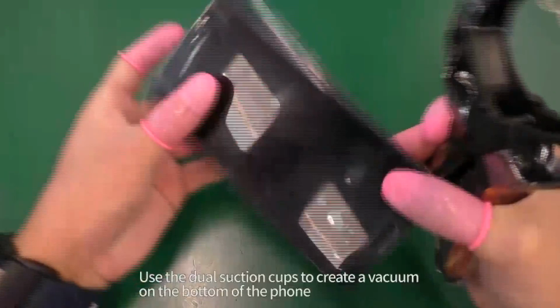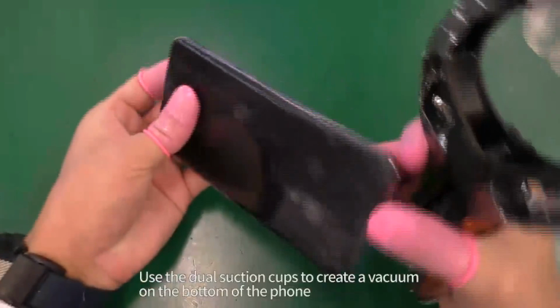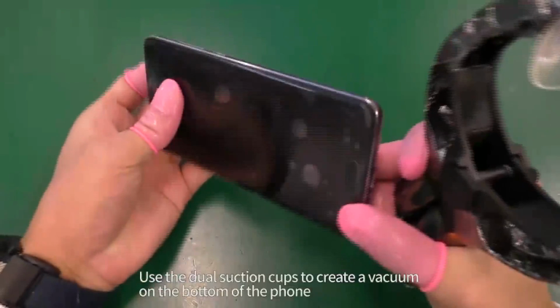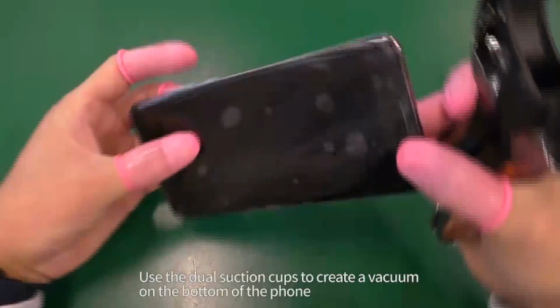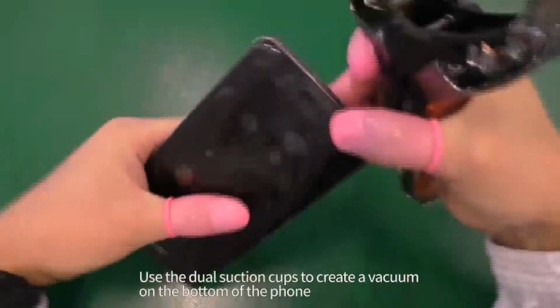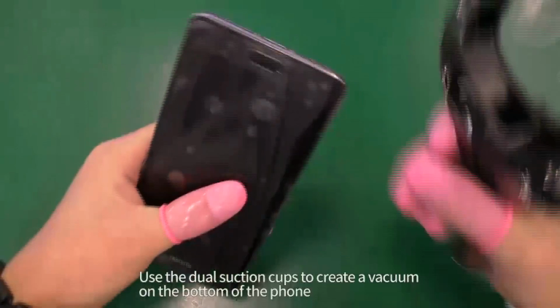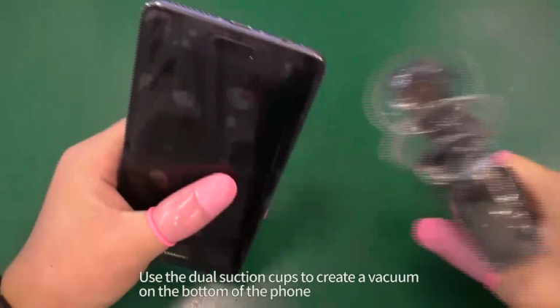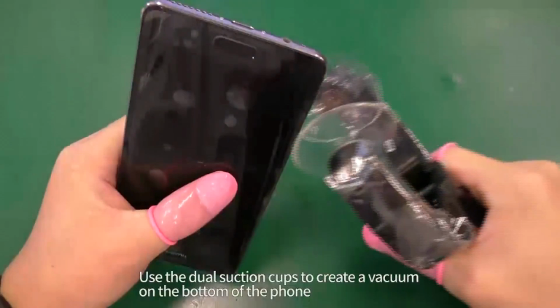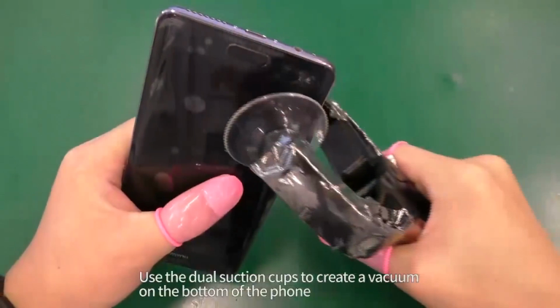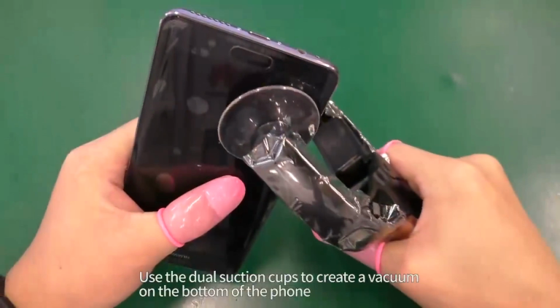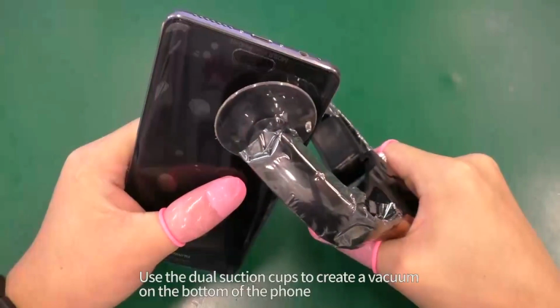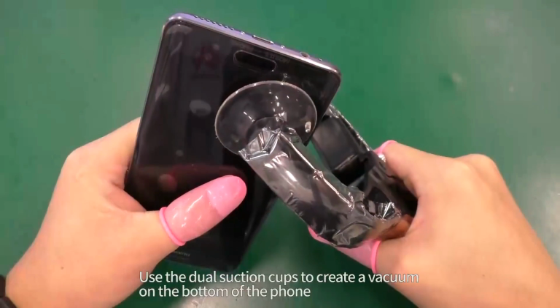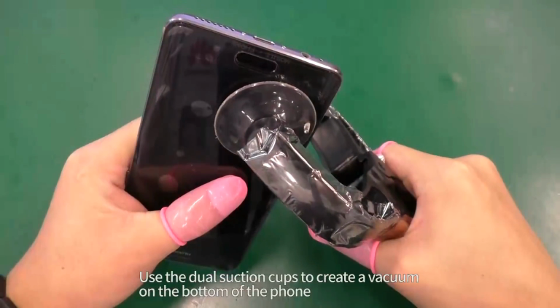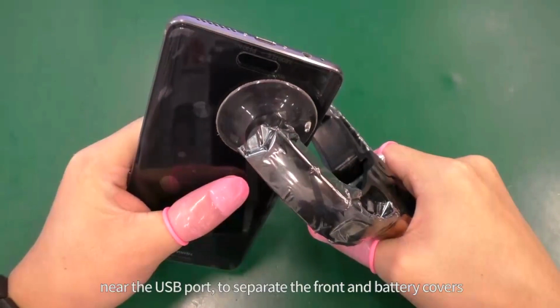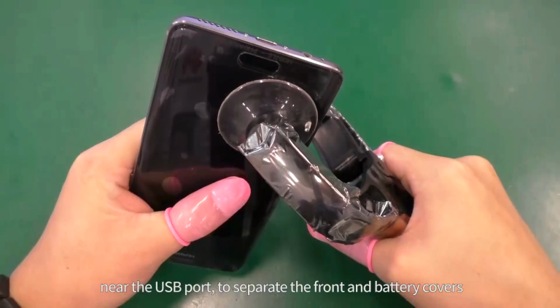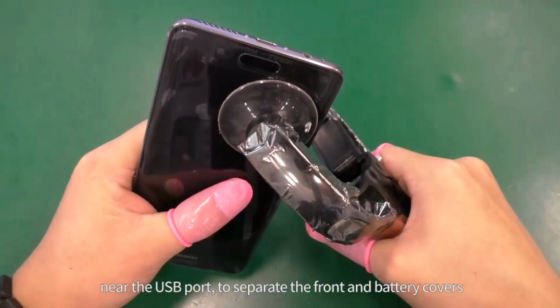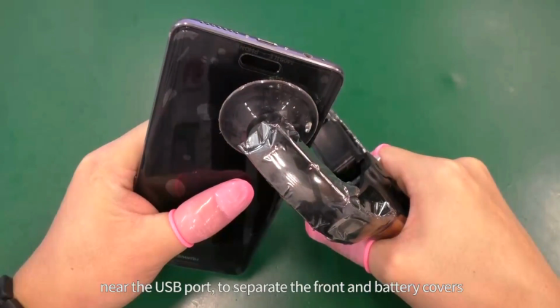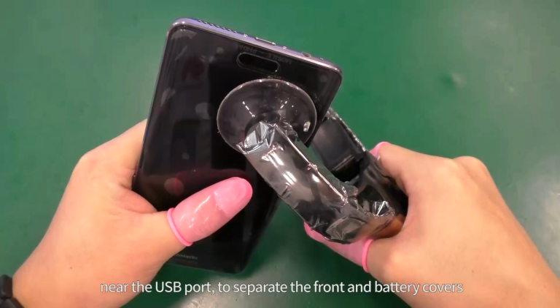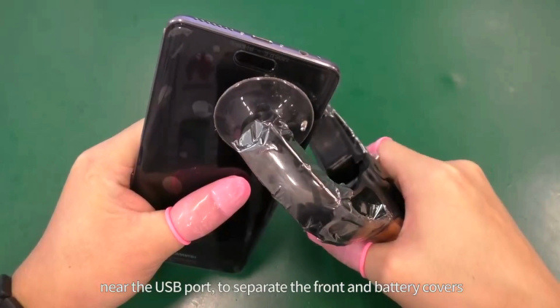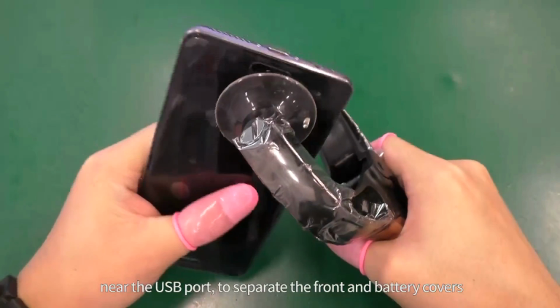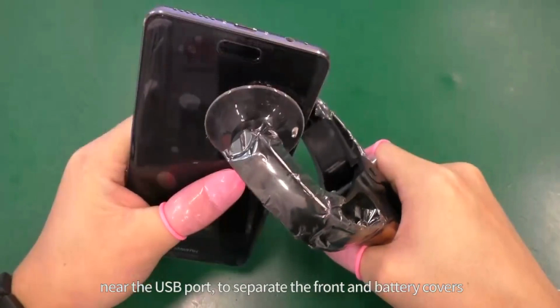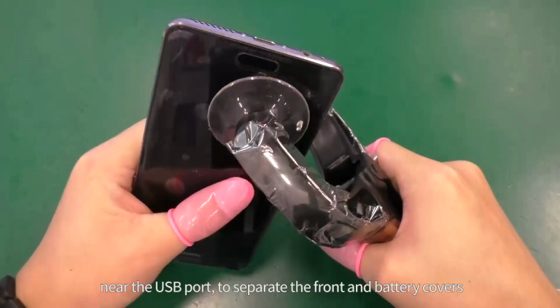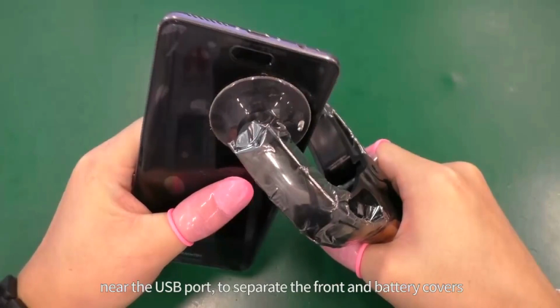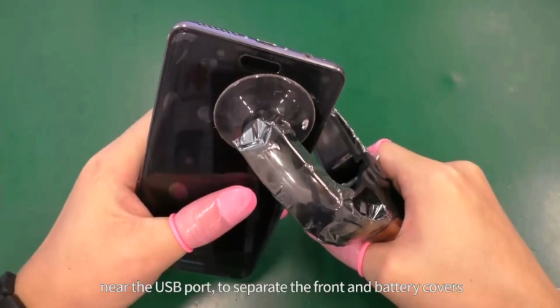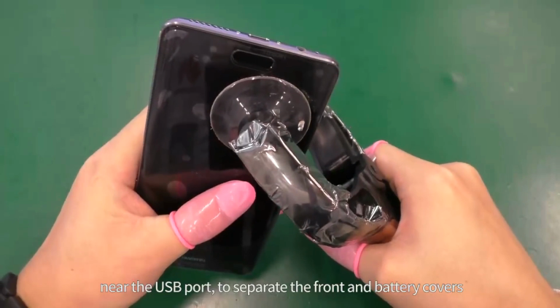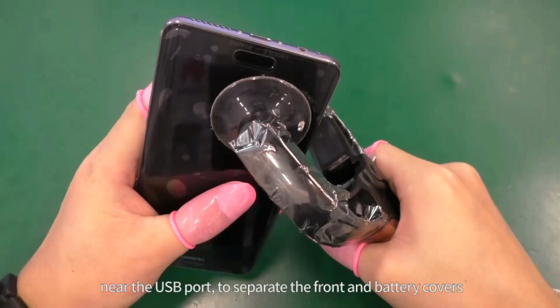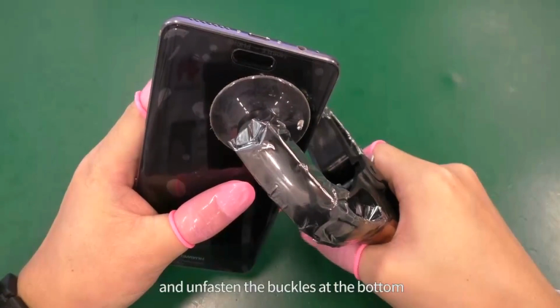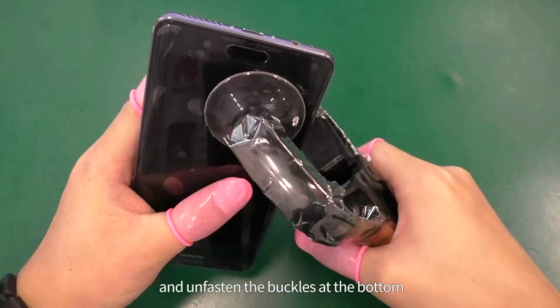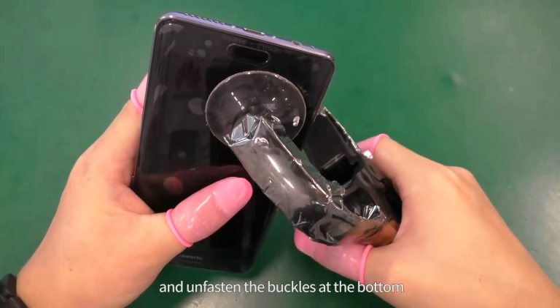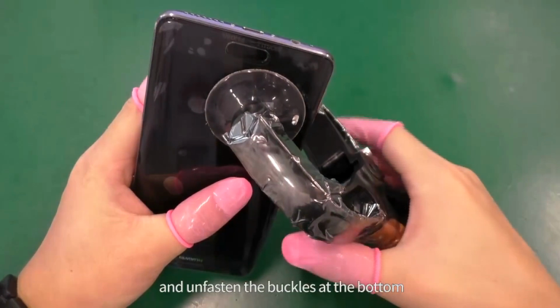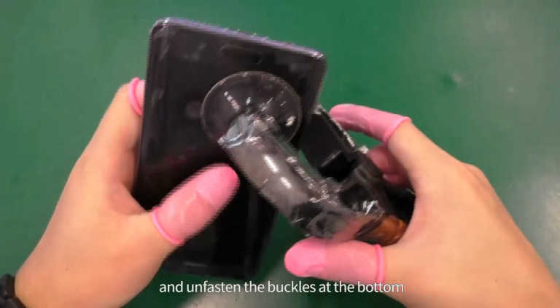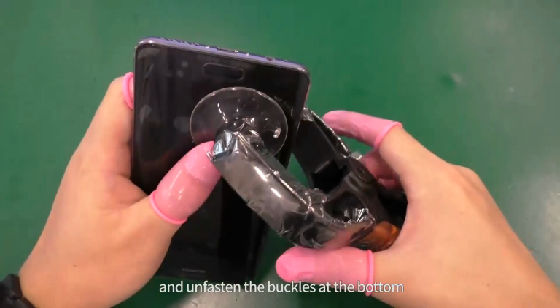Use the dual suction cups to create a vacuum on the bottom of the phone, near the USB port, to separate the front and battery covers and unfasten the buckles at the bottom.